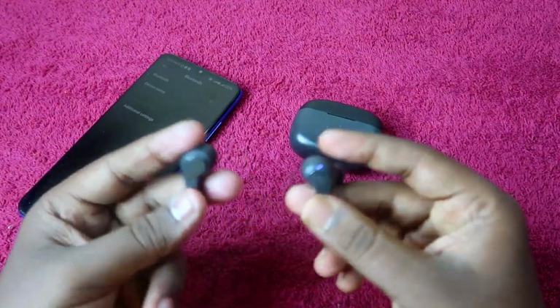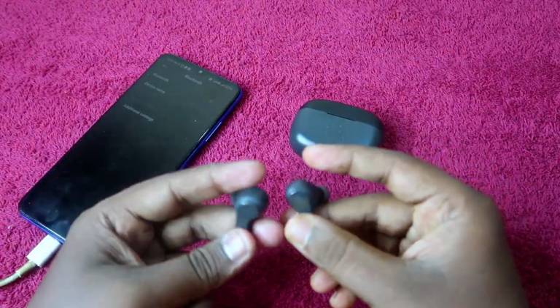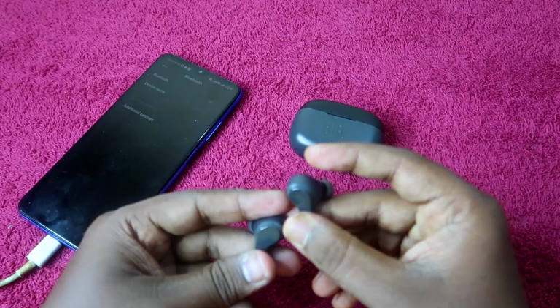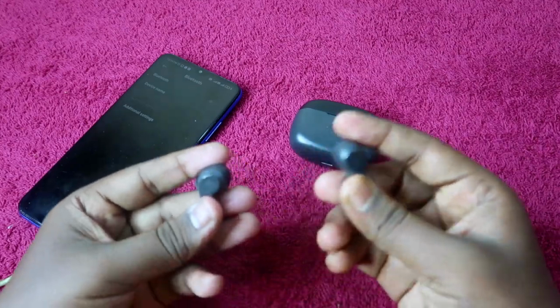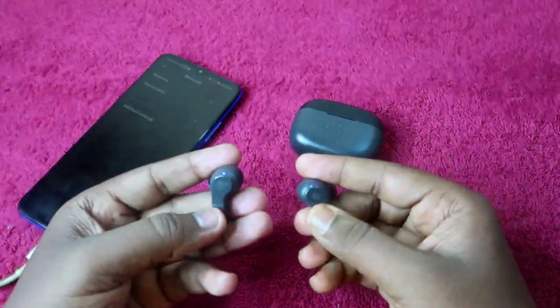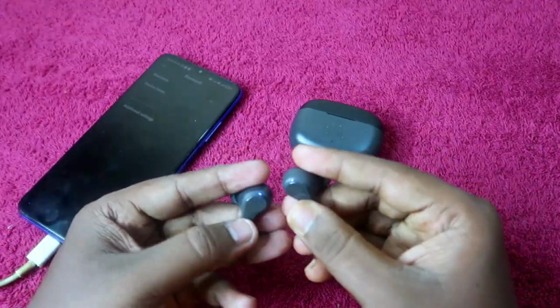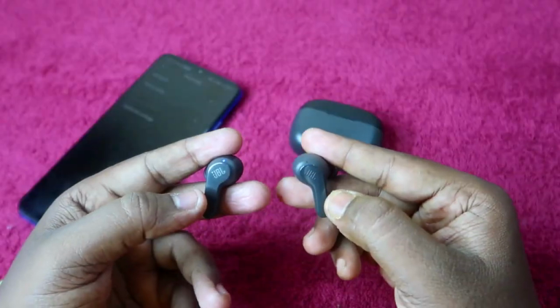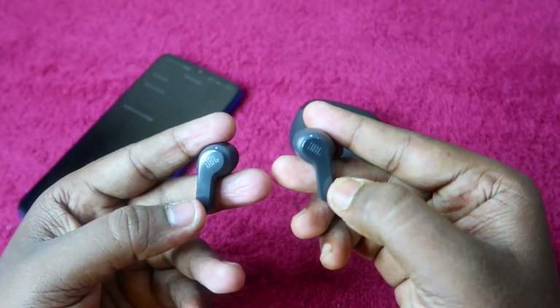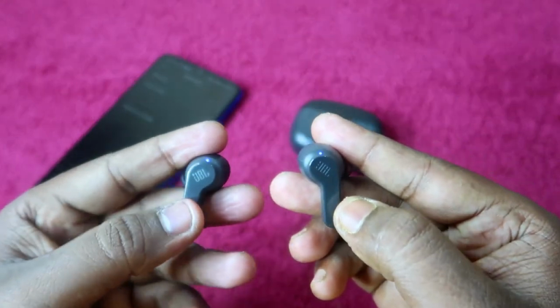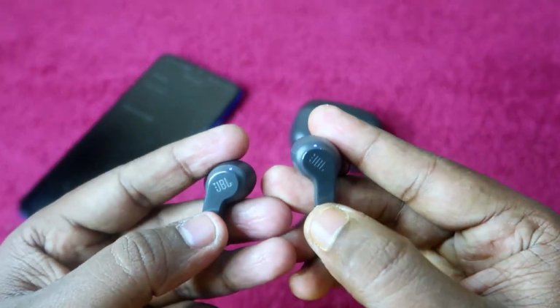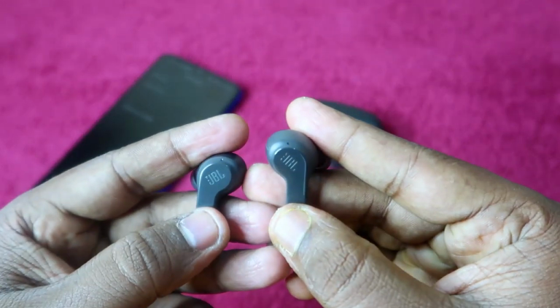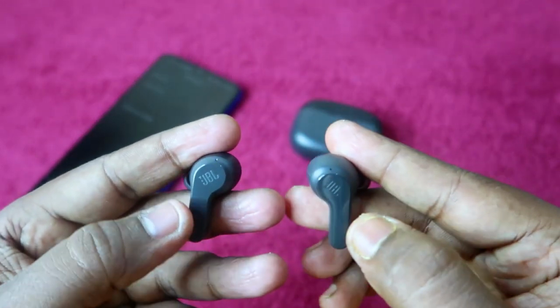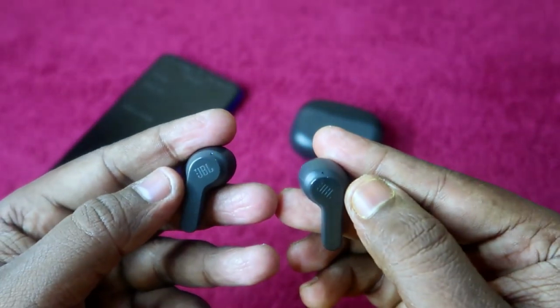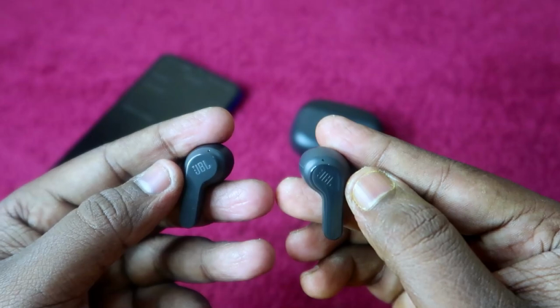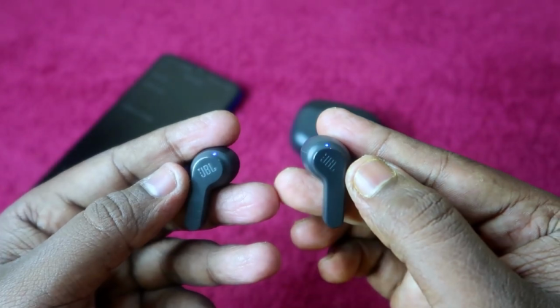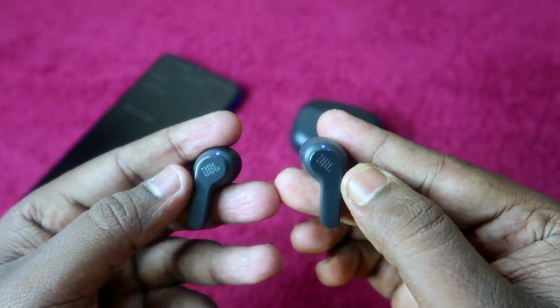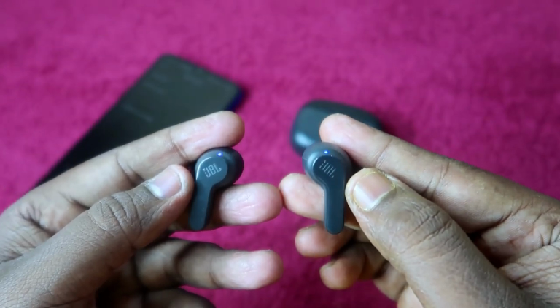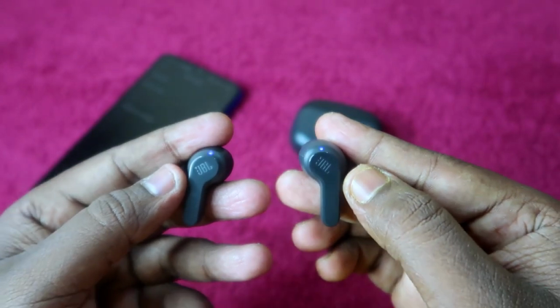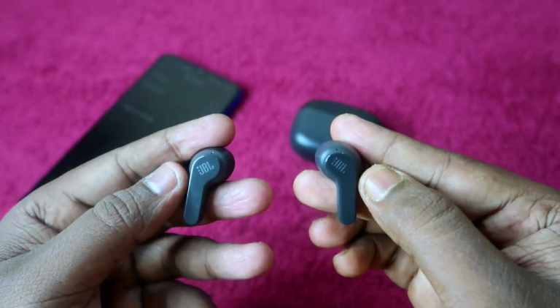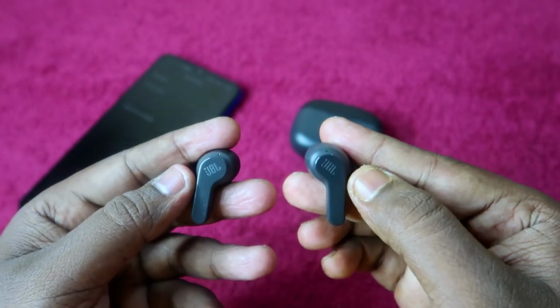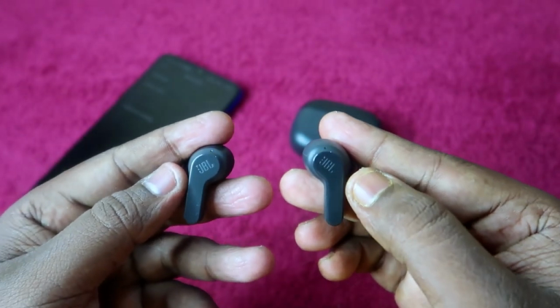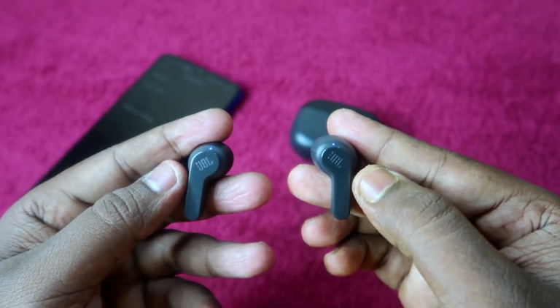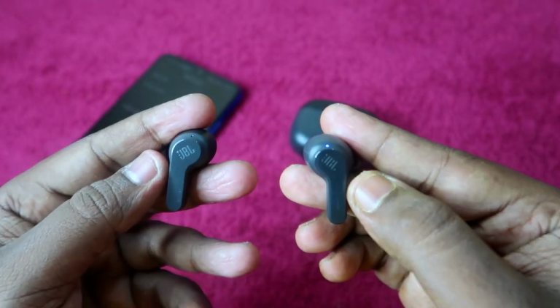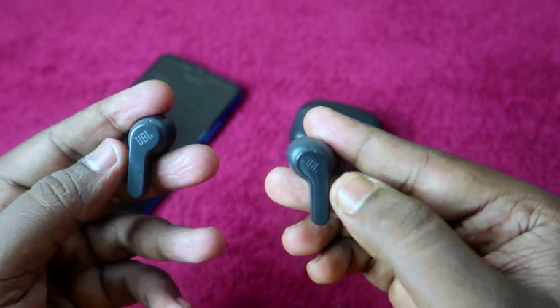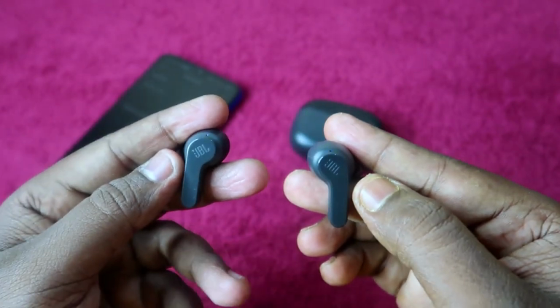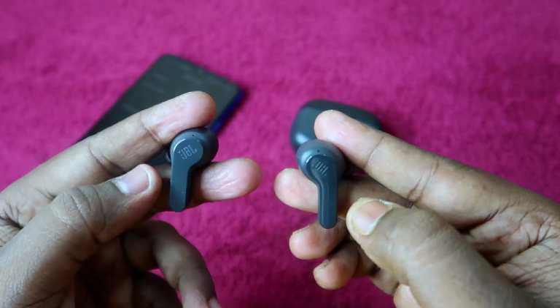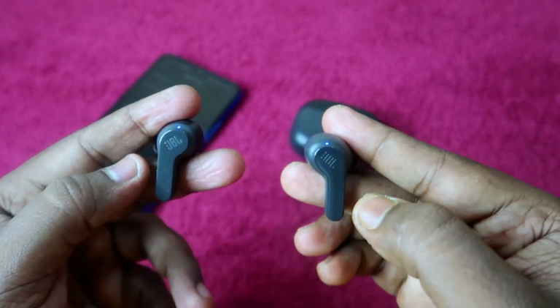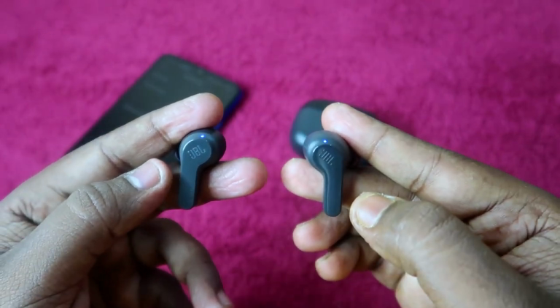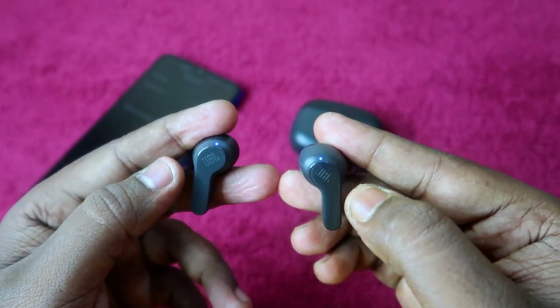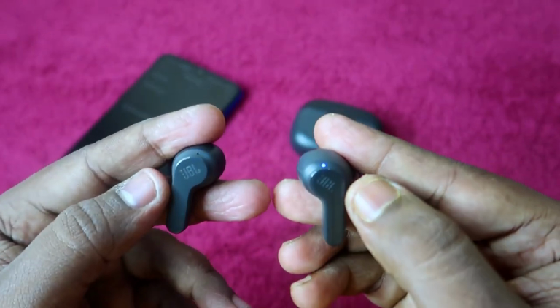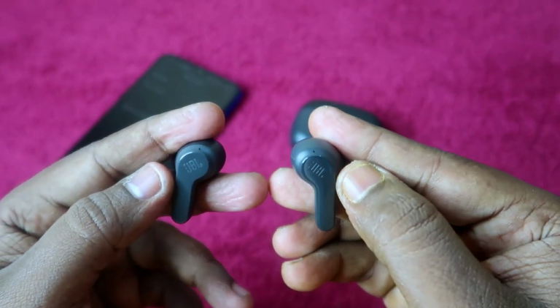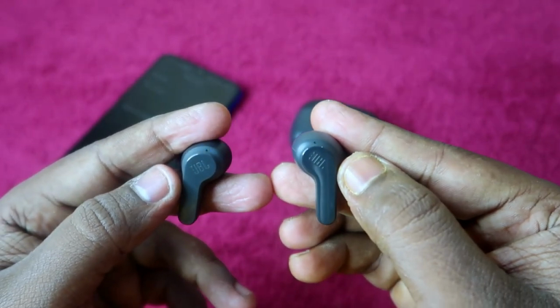Take out both earbuds. They should be powered on but not connected to any smartphone. To perform the reset, you have to double tap on both earbuds and then touch and hold for five seconds. You need to do all of this in a quick, continuous manner.